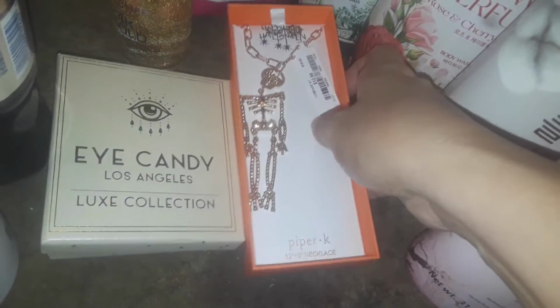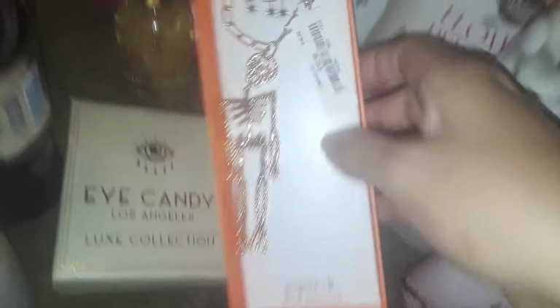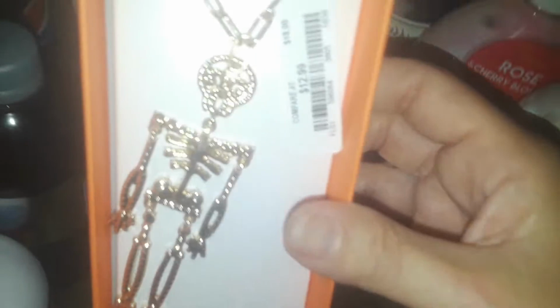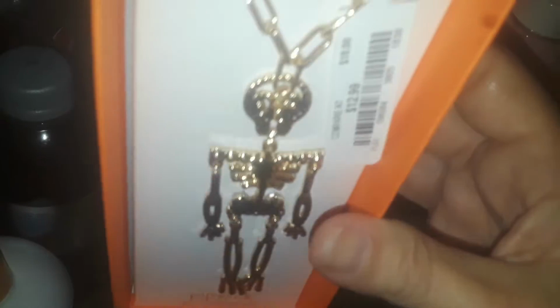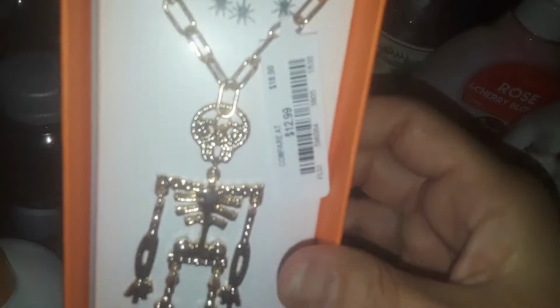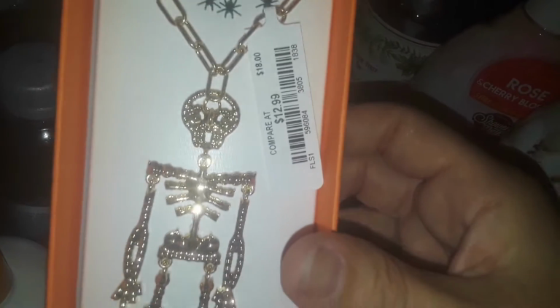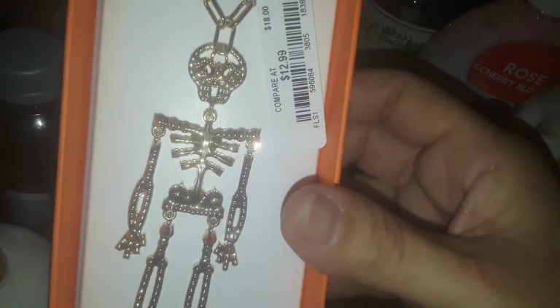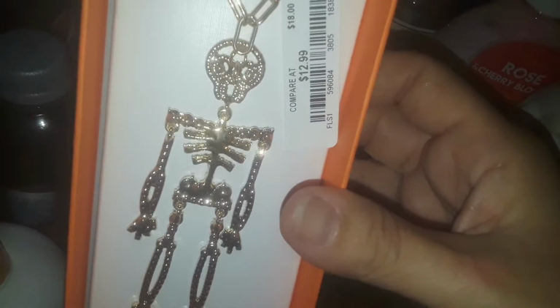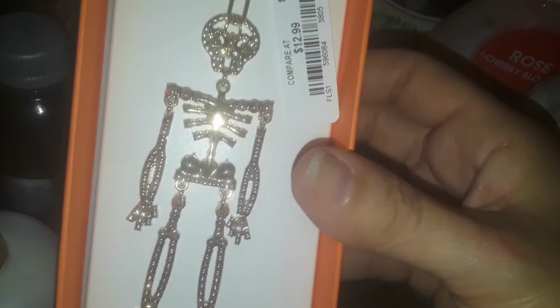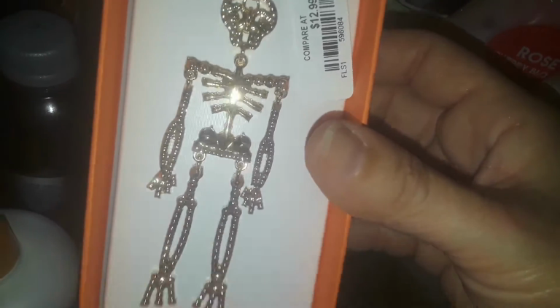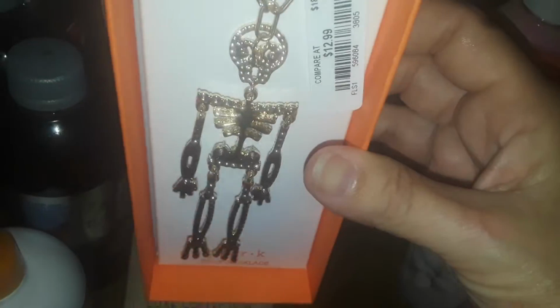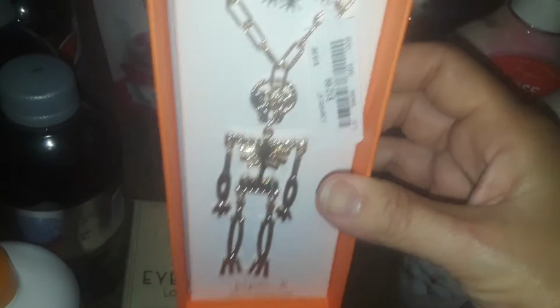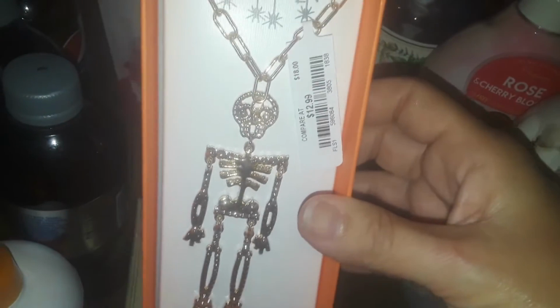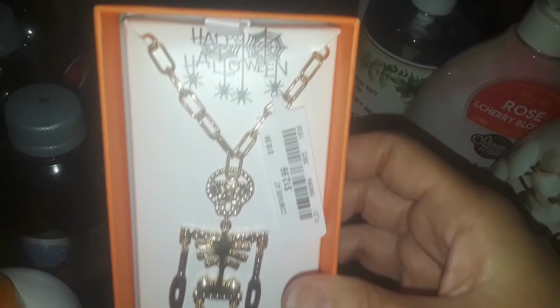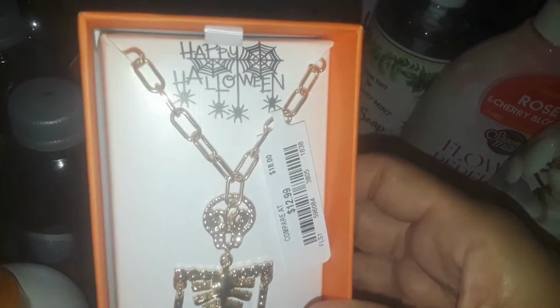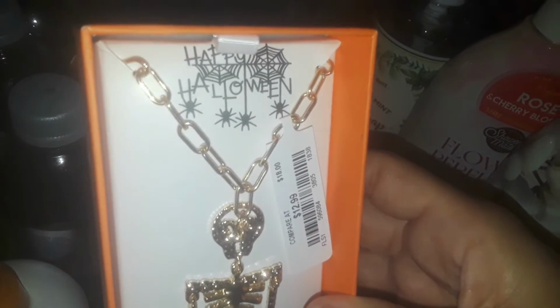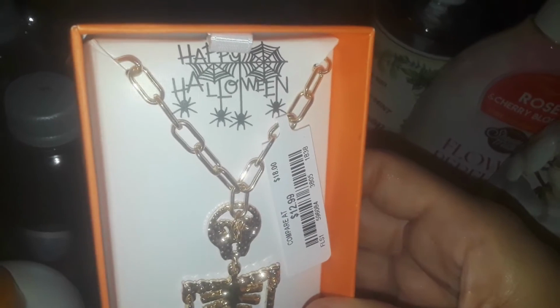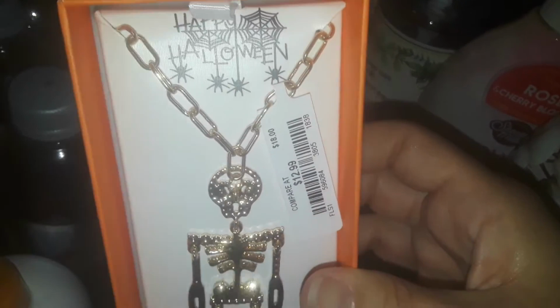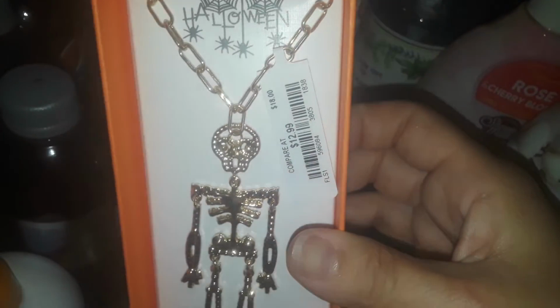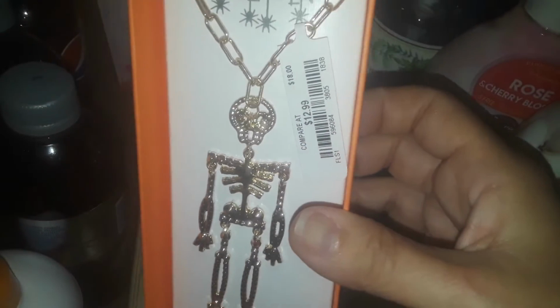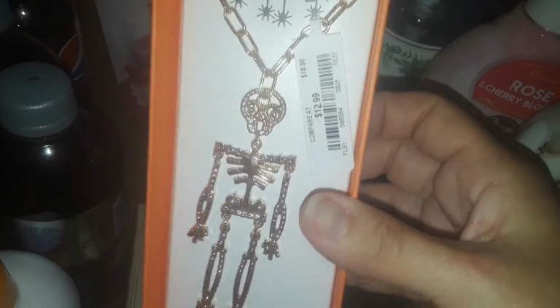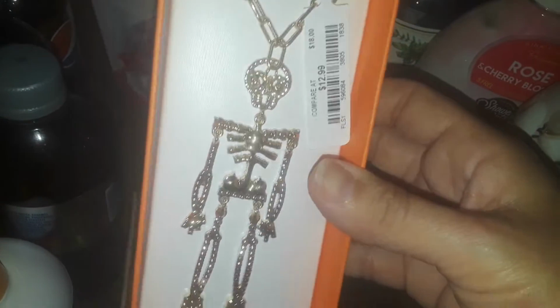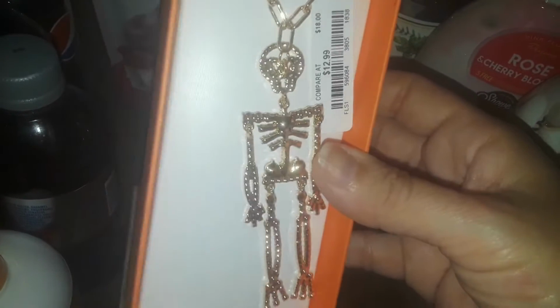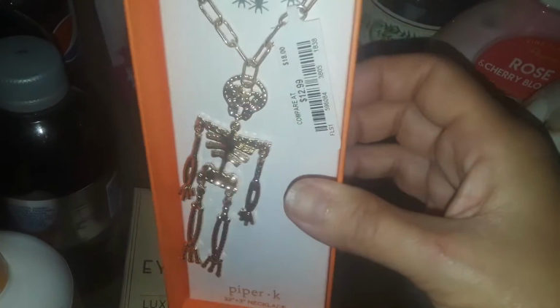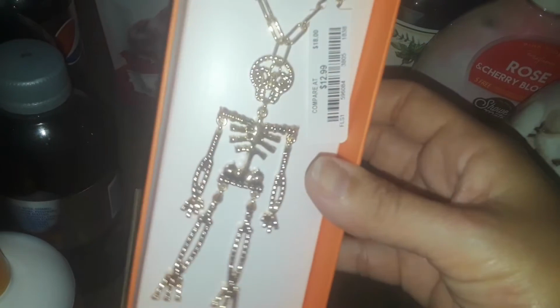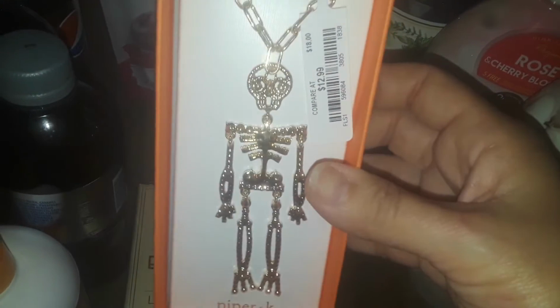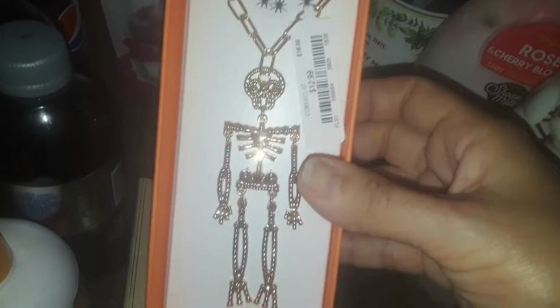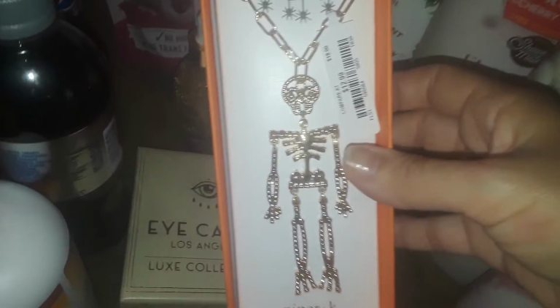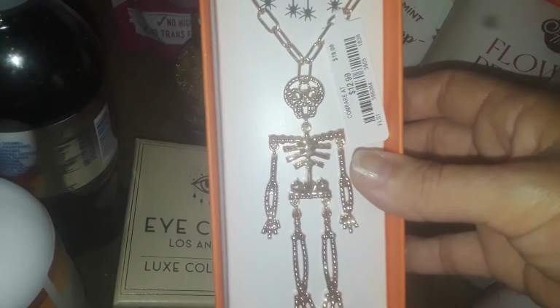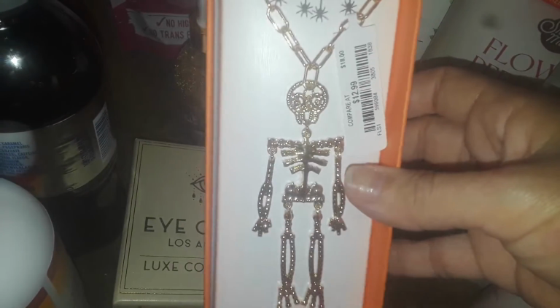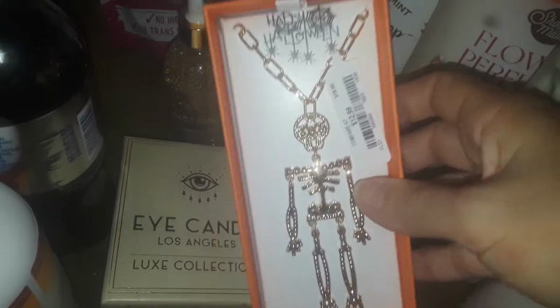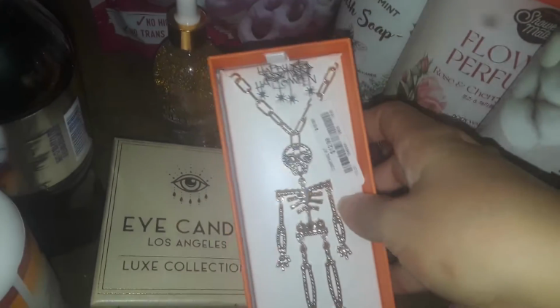And then I got this for $12.99 — it's gold, blinged out. It's a real big hanging skeleton off a gold chain, and it was $12.99 too, so I picked that up. Super nice. They have a lot of cute, nice Halloween jewelry.